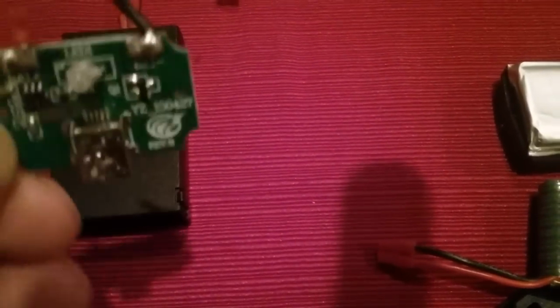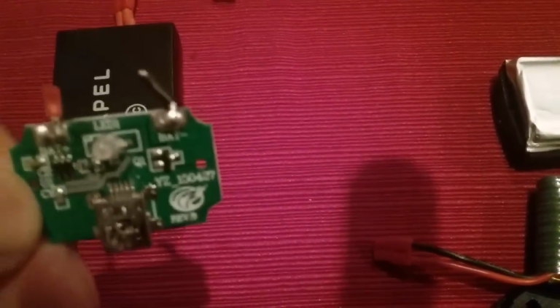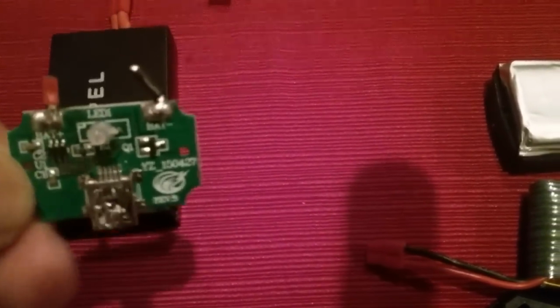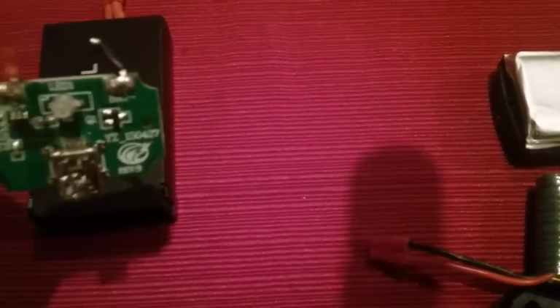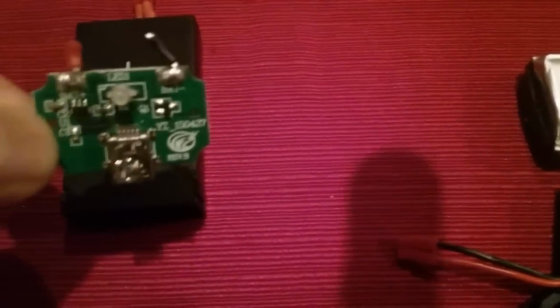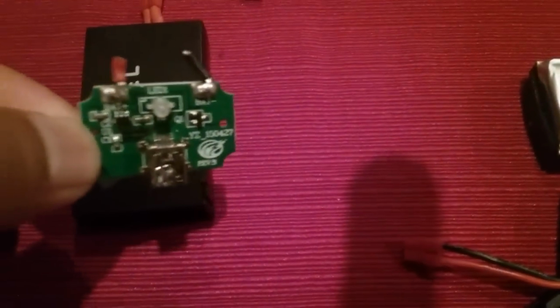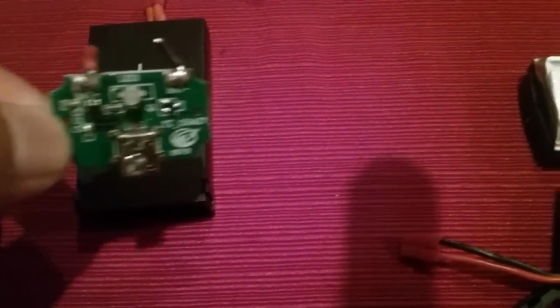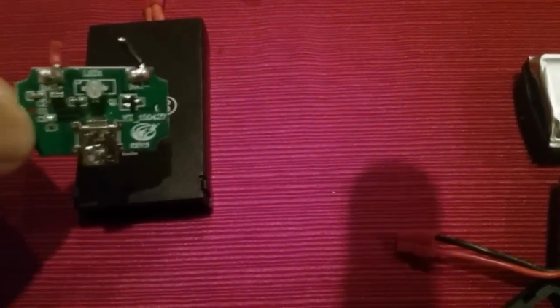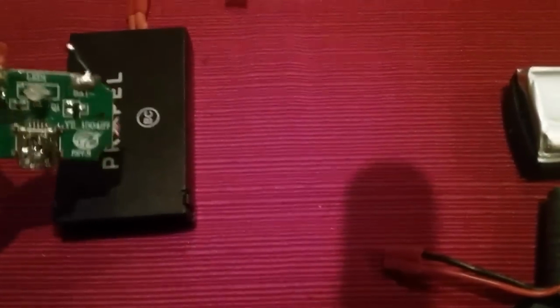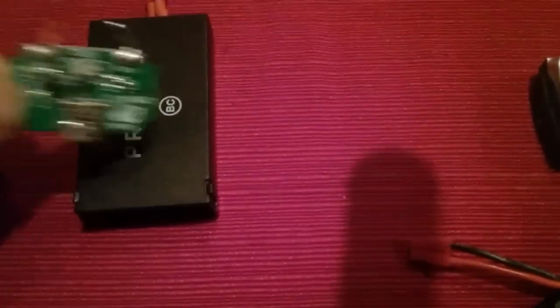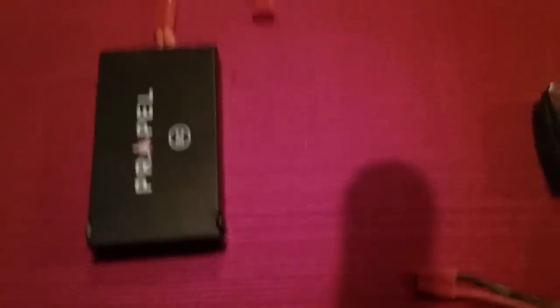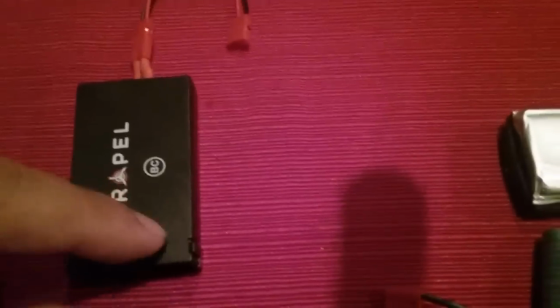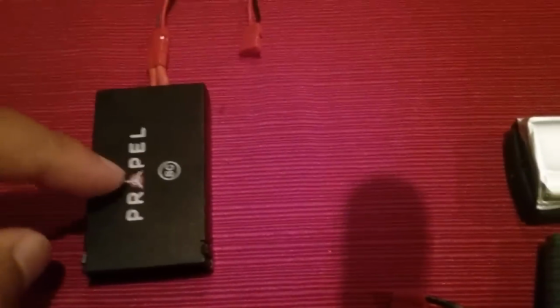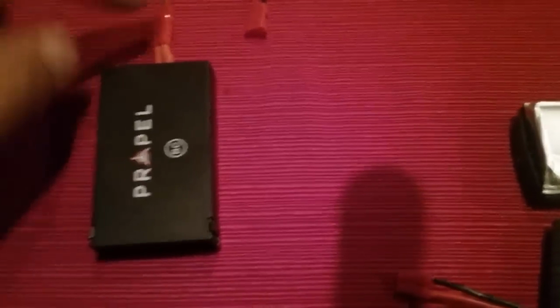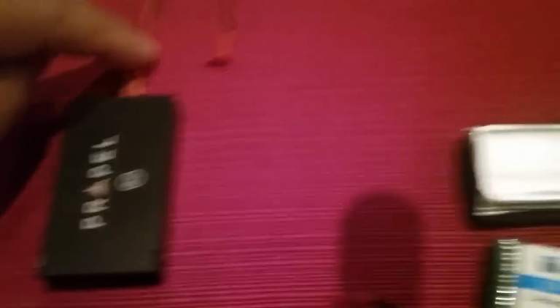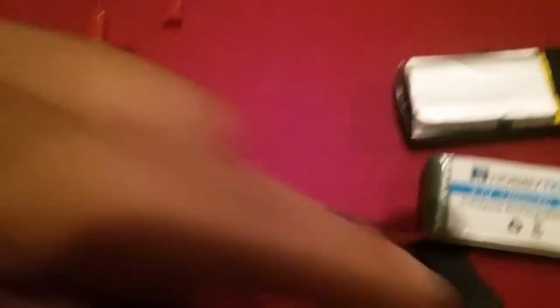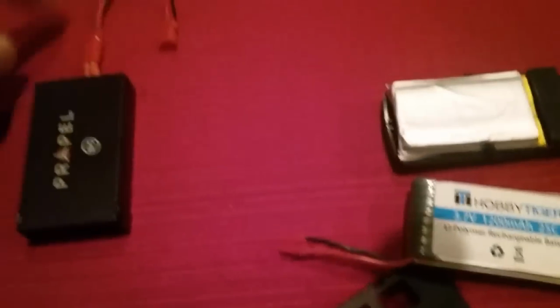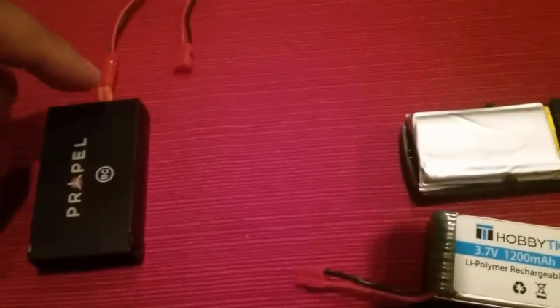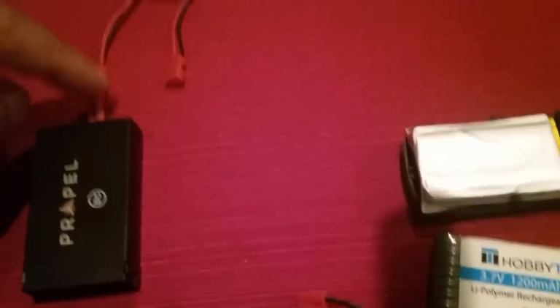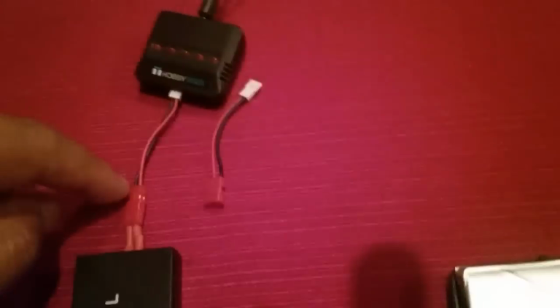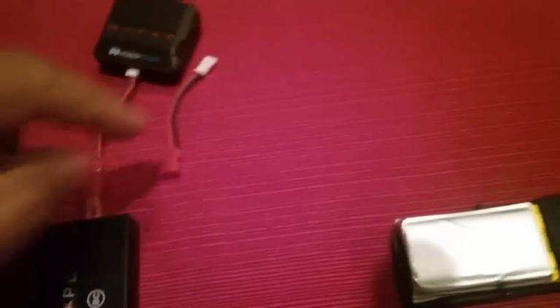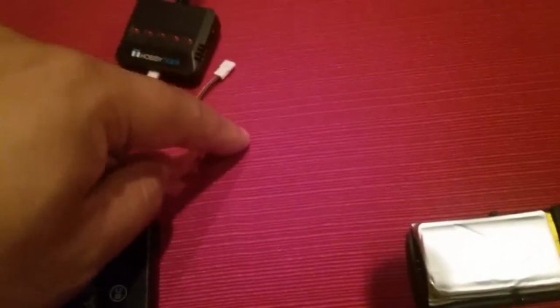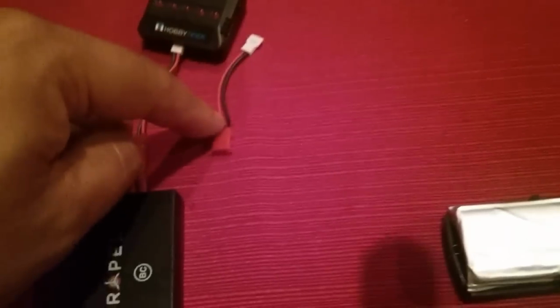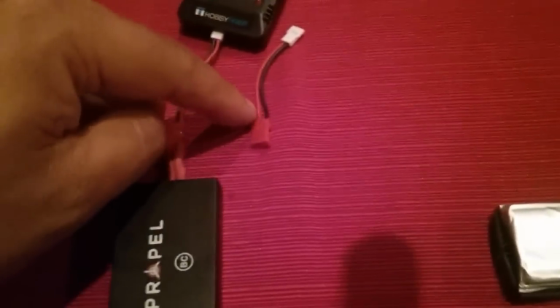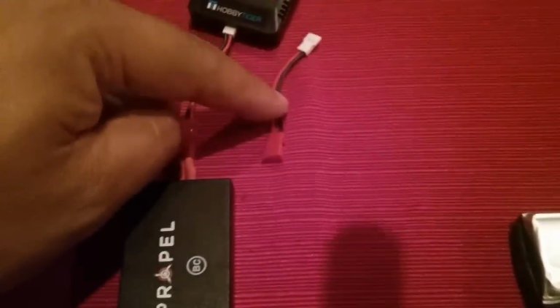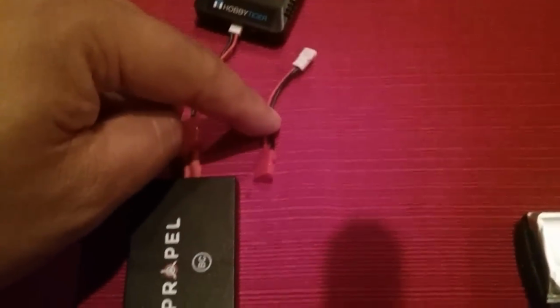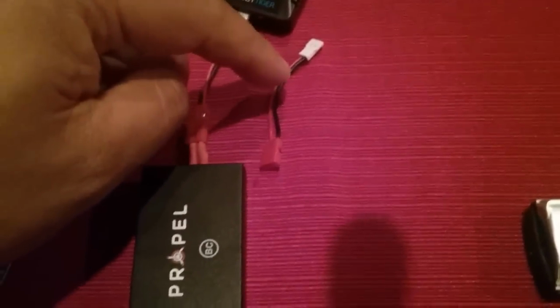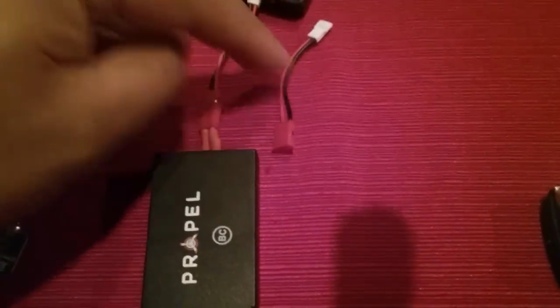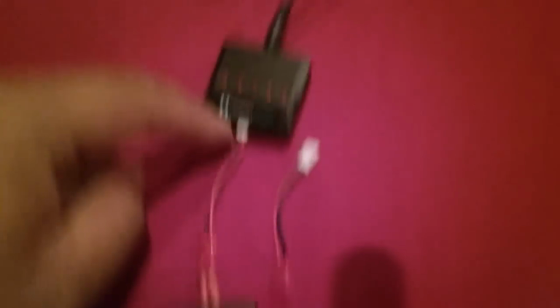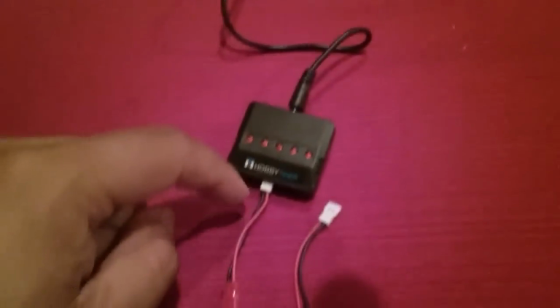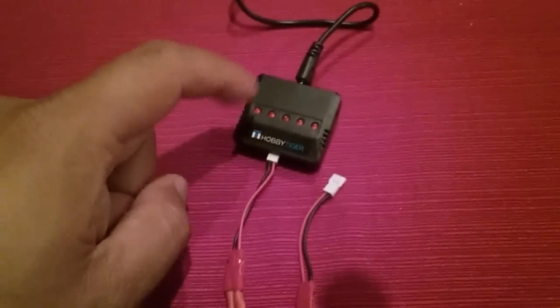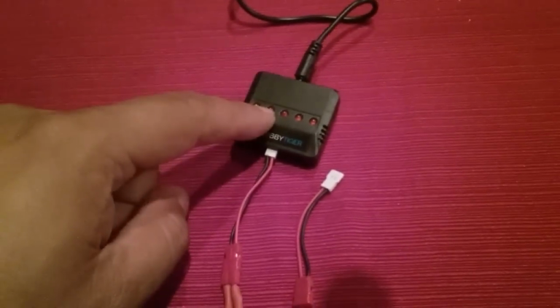This is the Propel charger. I just took out this circuit board — it was gonna fry anyways — so I just took it out, bypassed it, and welded those wires onto here so you could use this adapter.